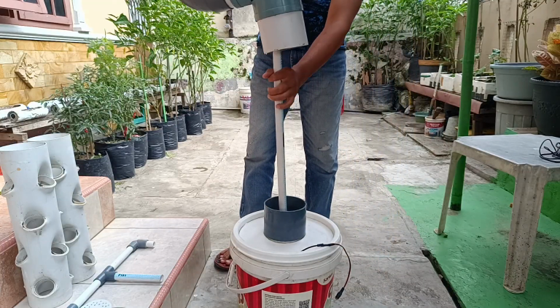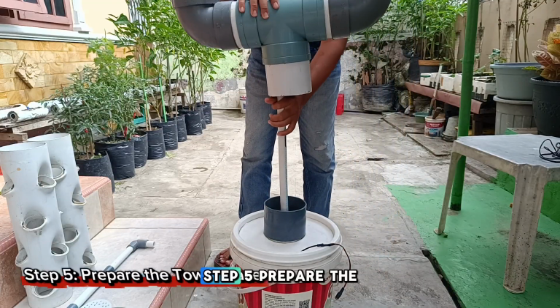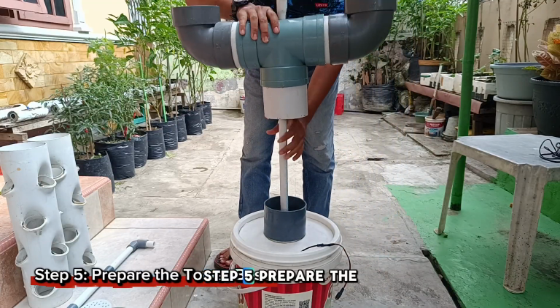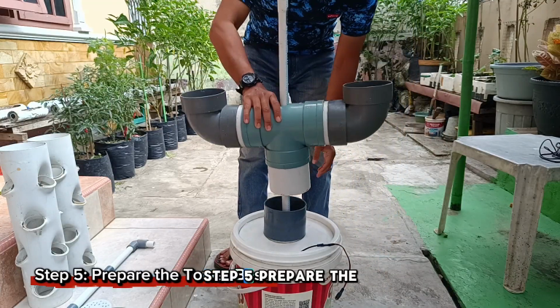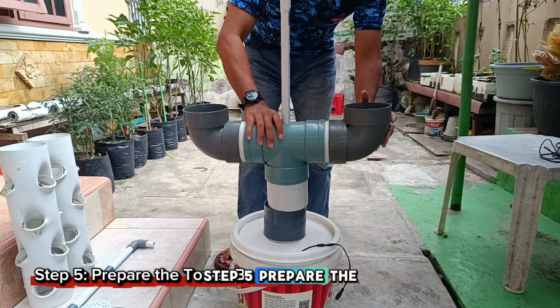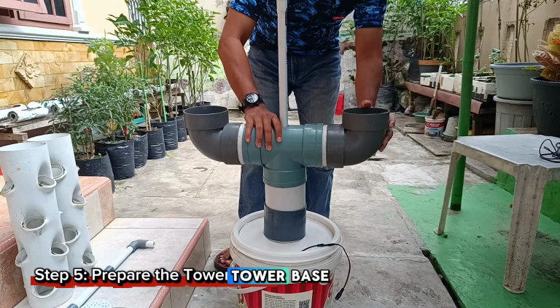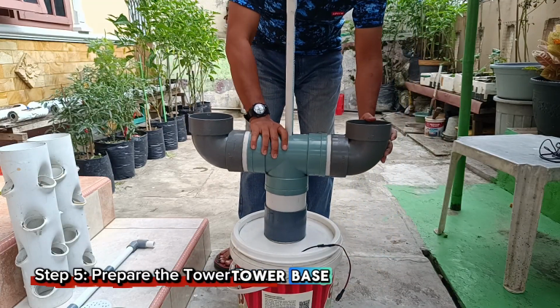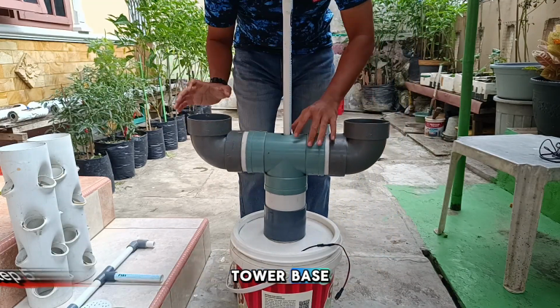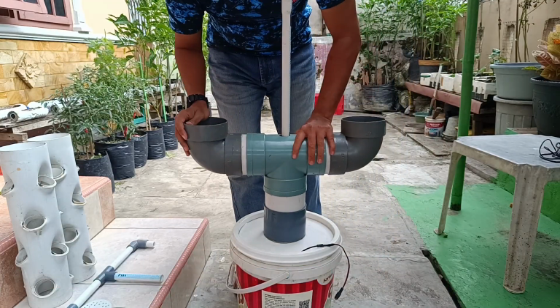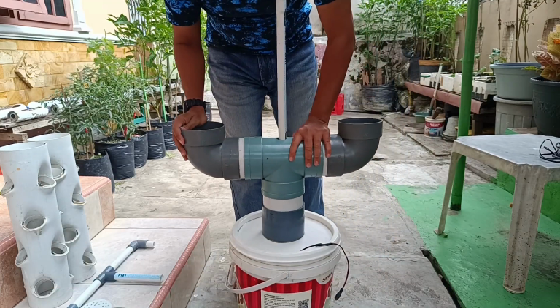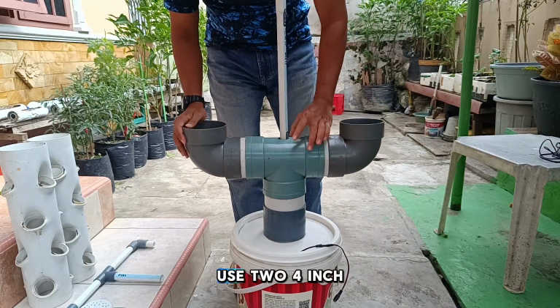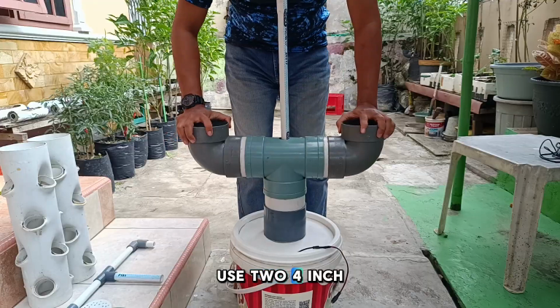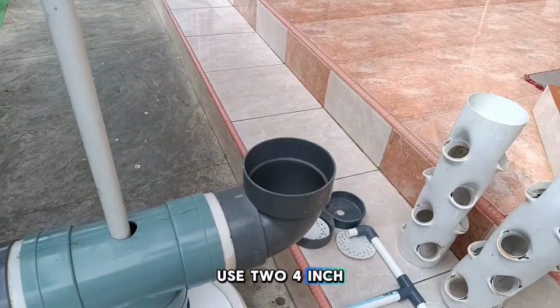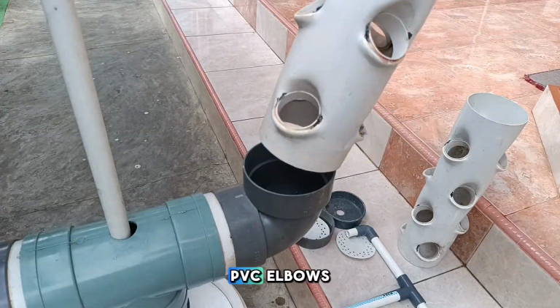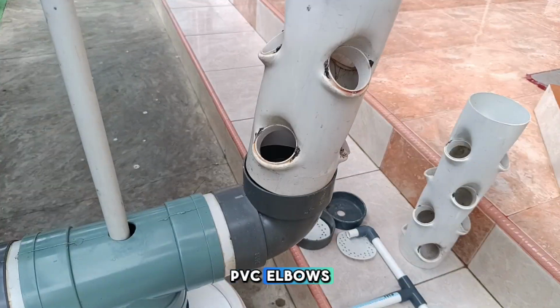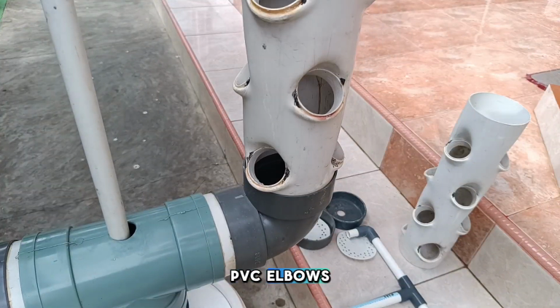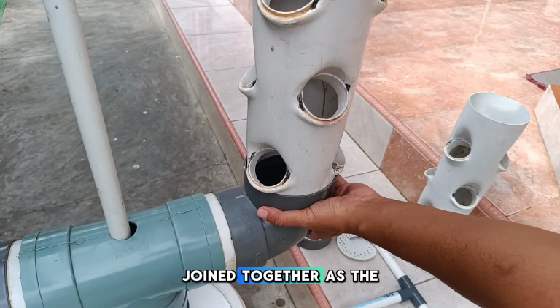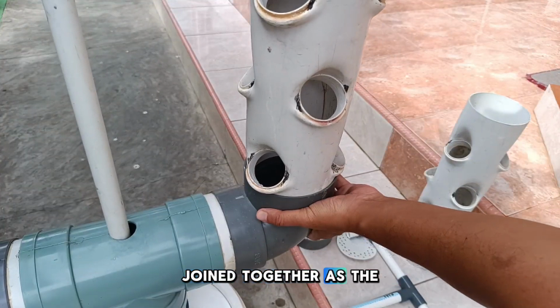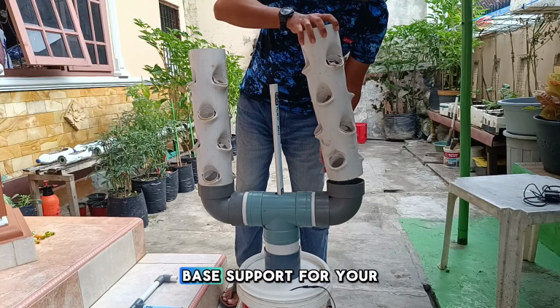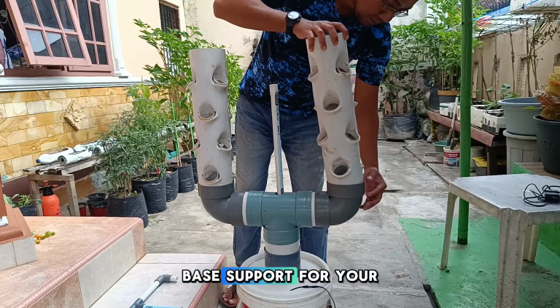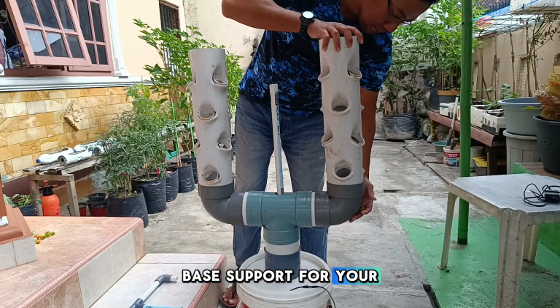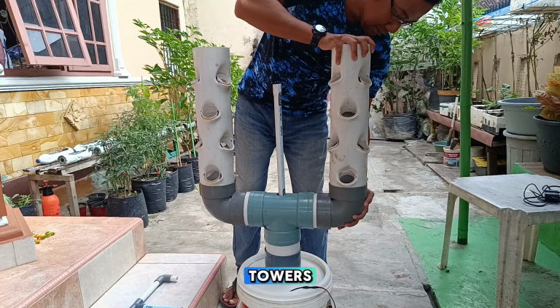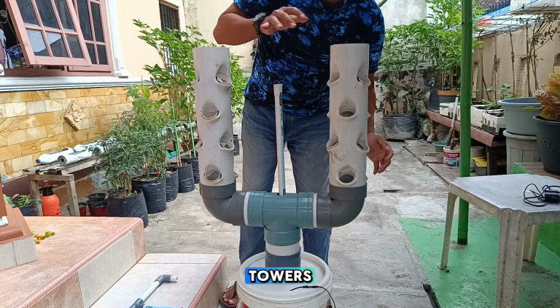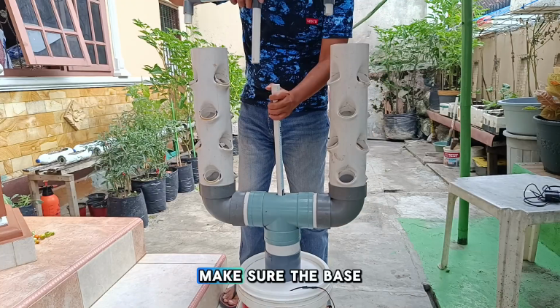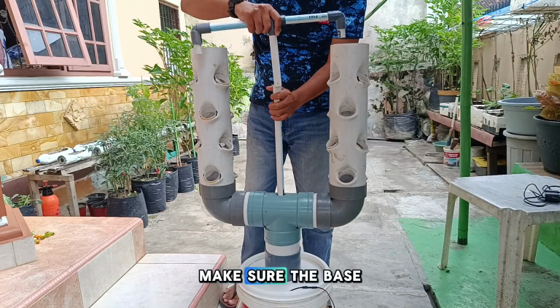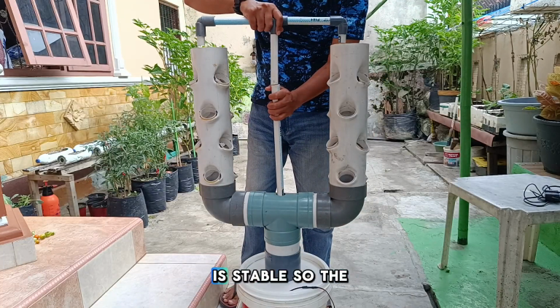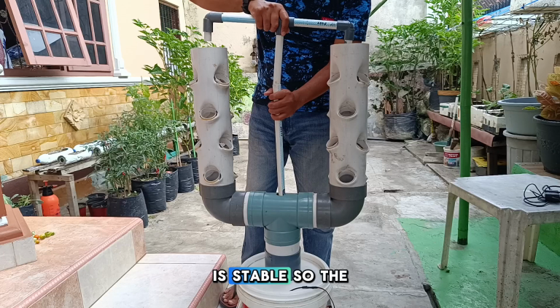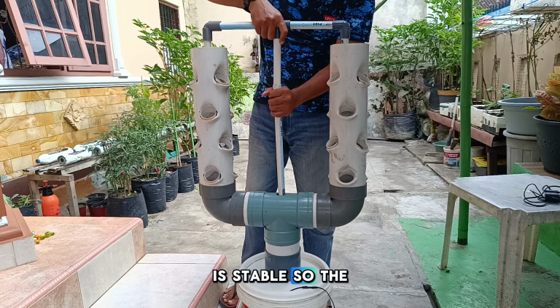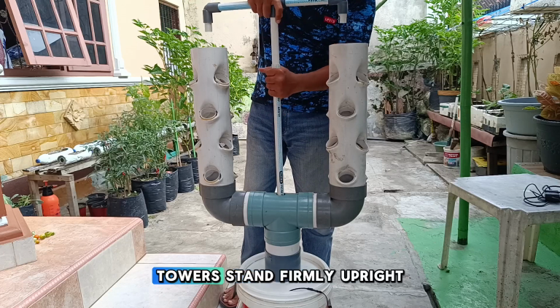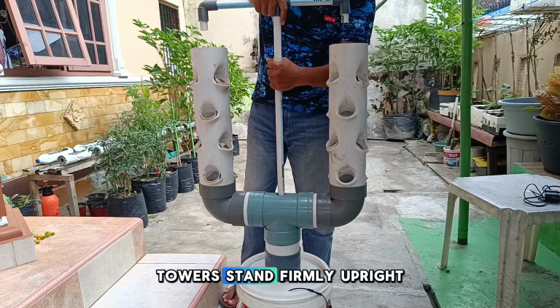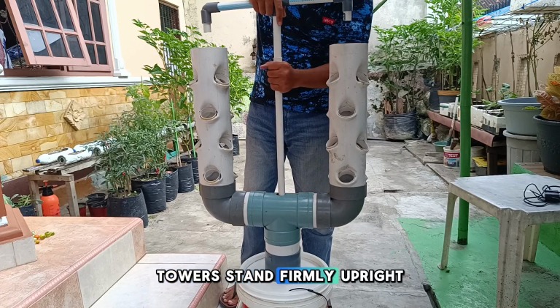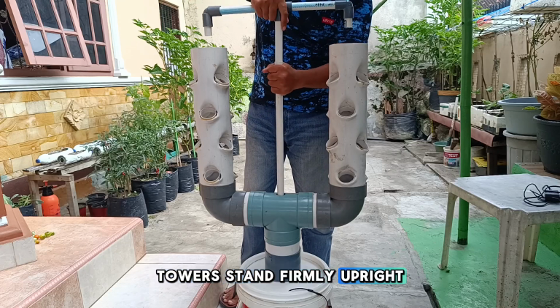Step 5: Prepare the tower base. Use two 4-inch PVC elbows joined together as the base support for your towers. Make sure the base is stable so the towers stand firmly upright.